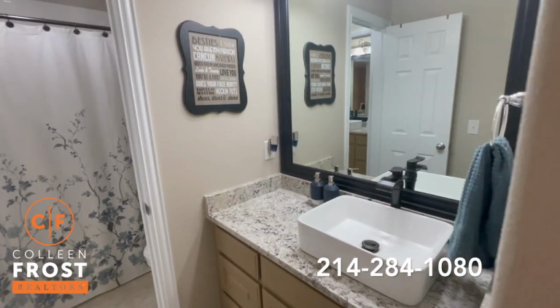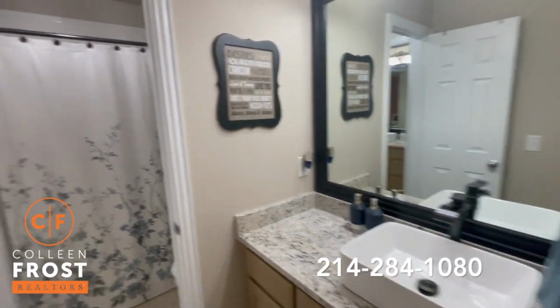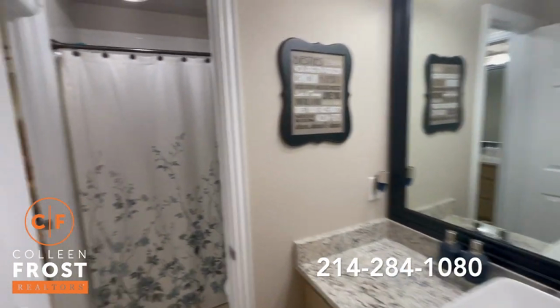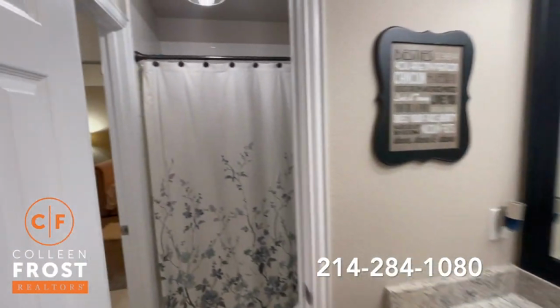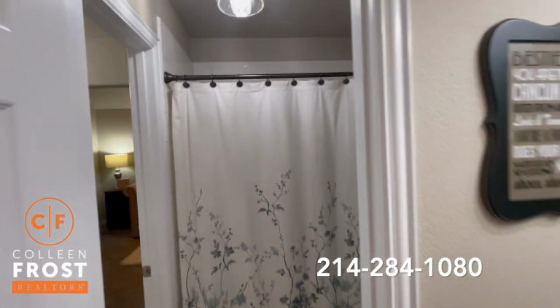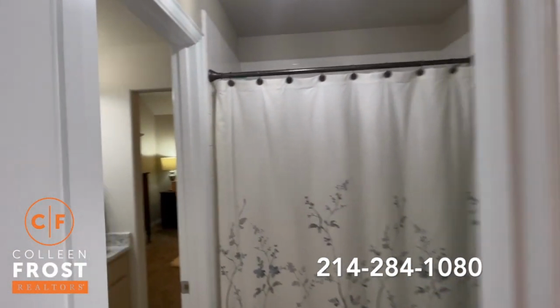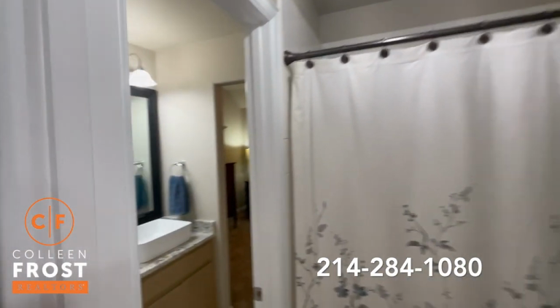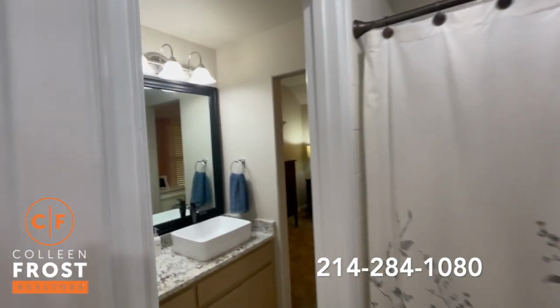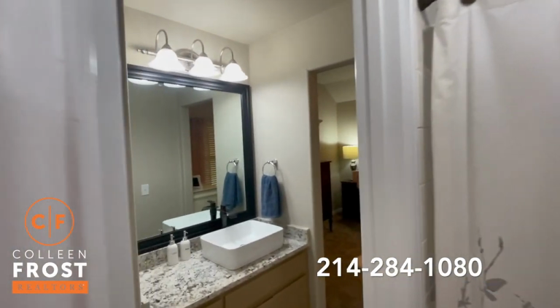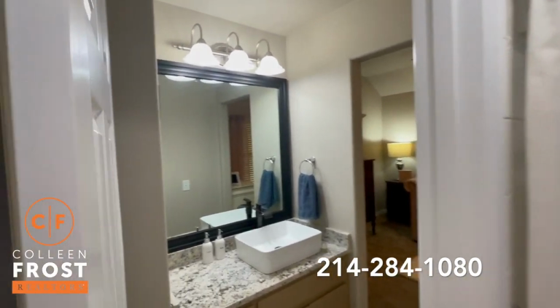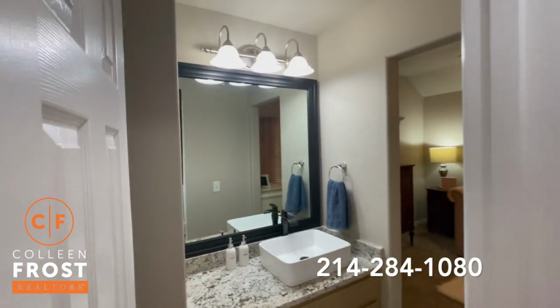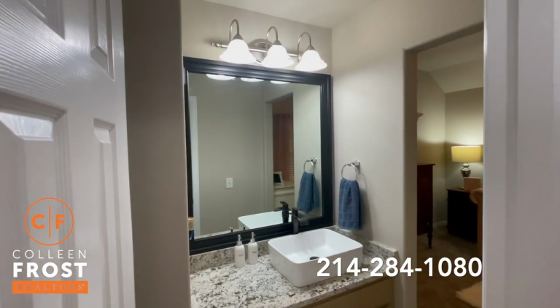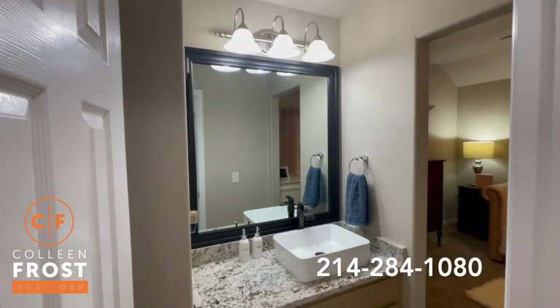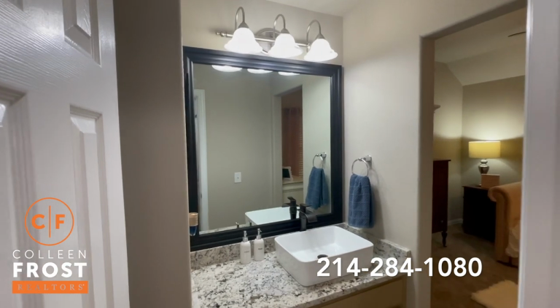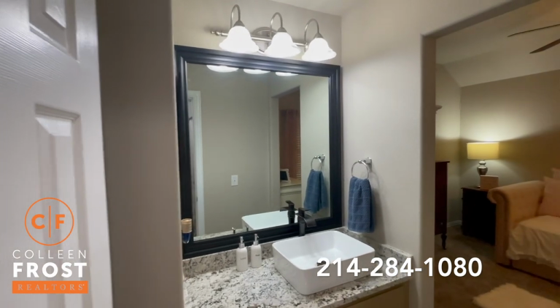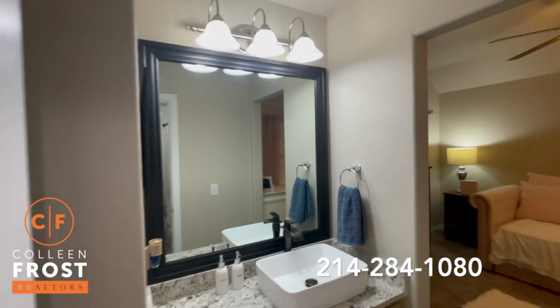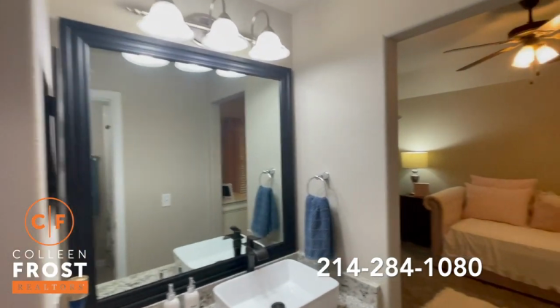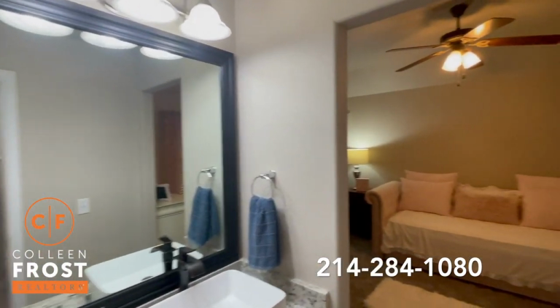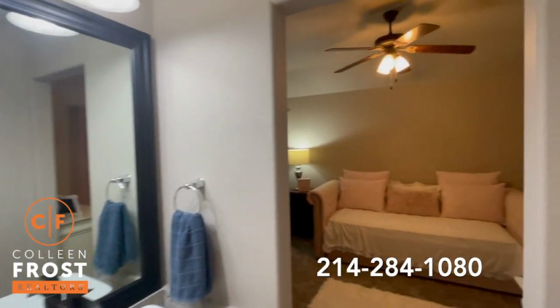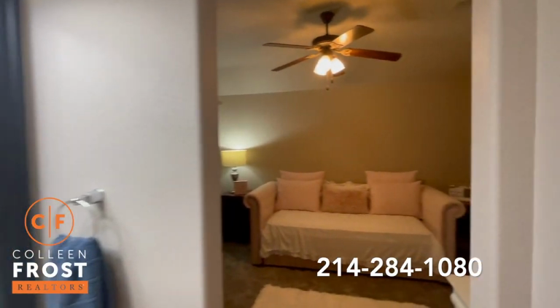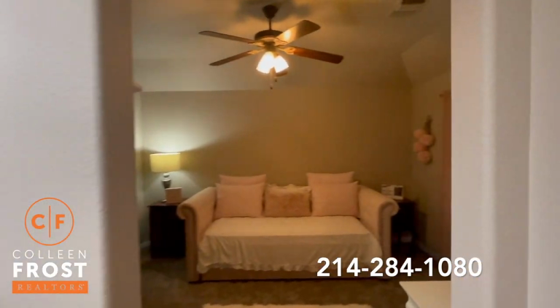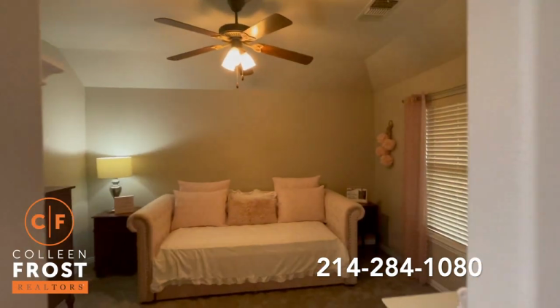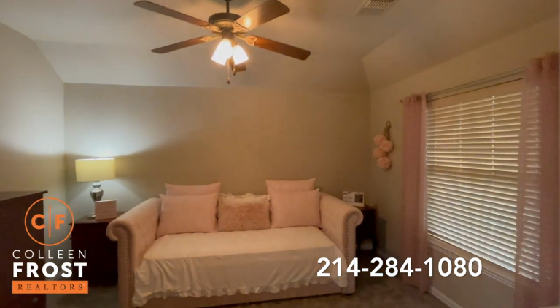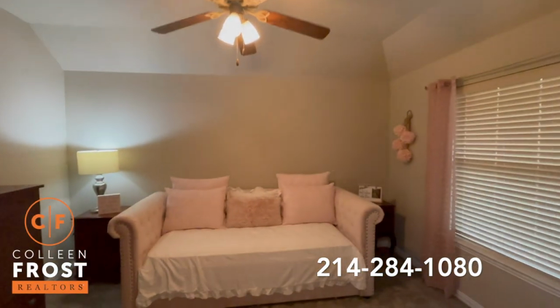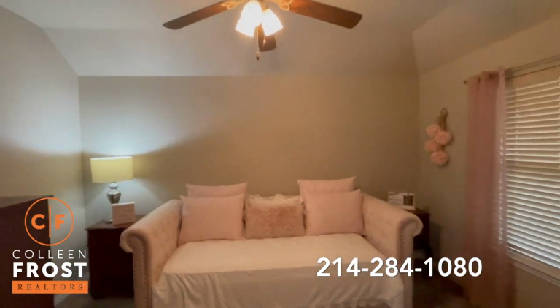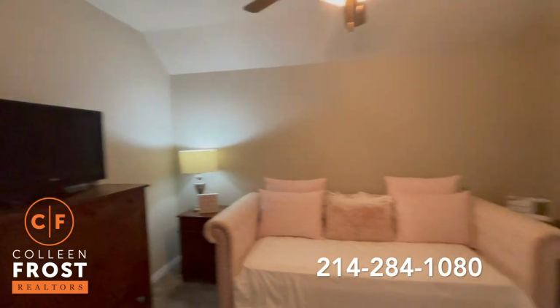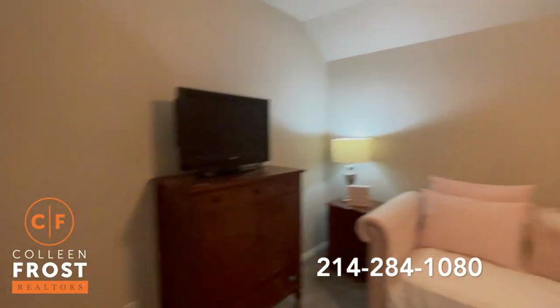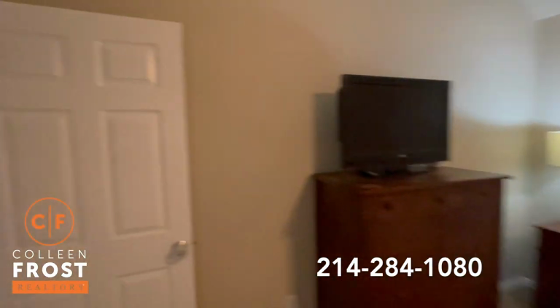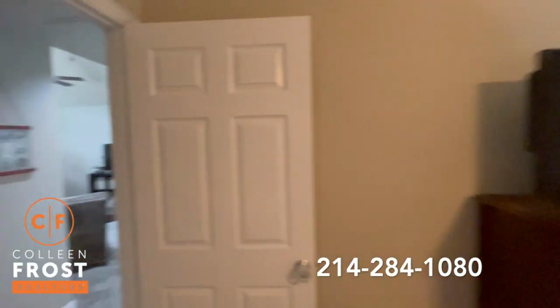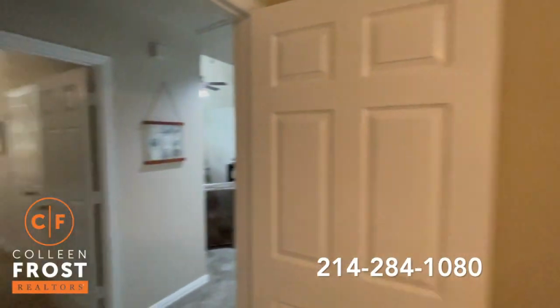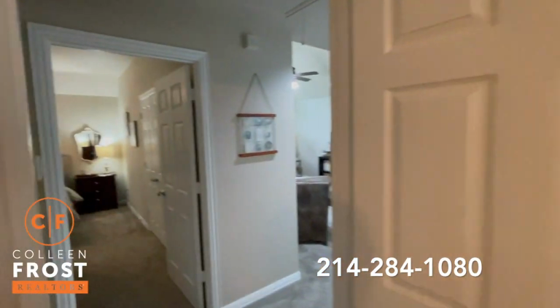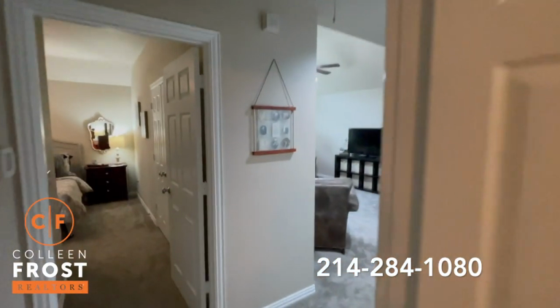I wish this video had smell-o-vision scratch and sniff so you could just smell how amazing this house smells — like Cinnabon. It's just so great.